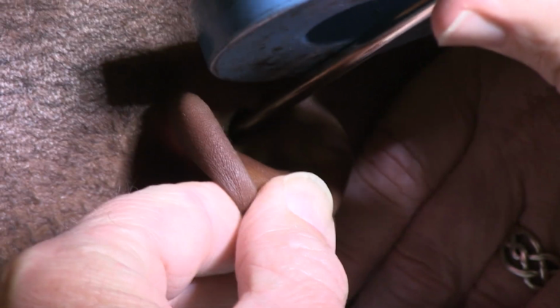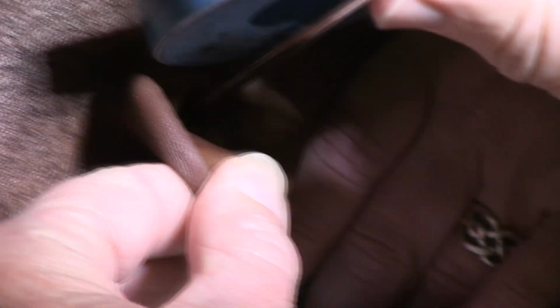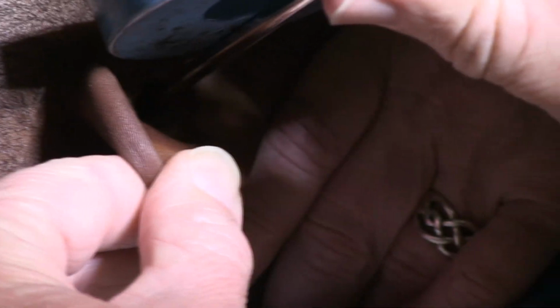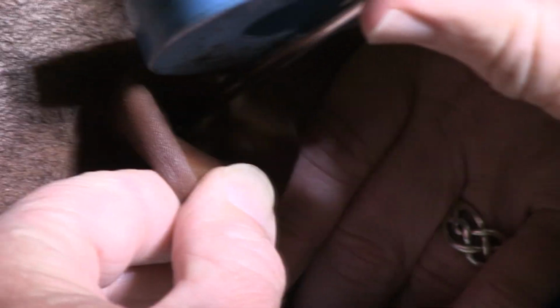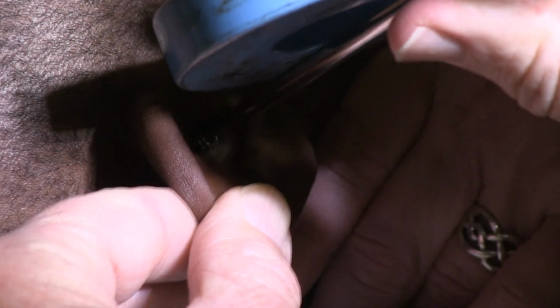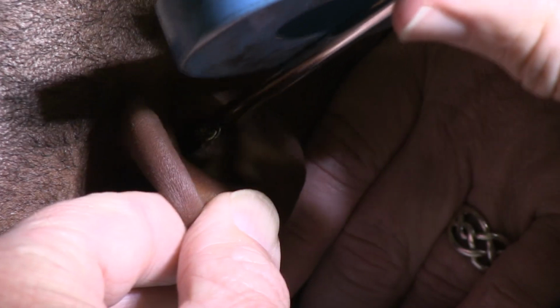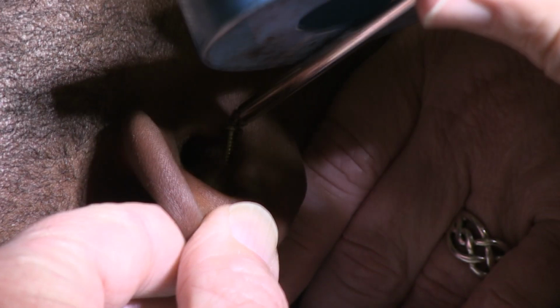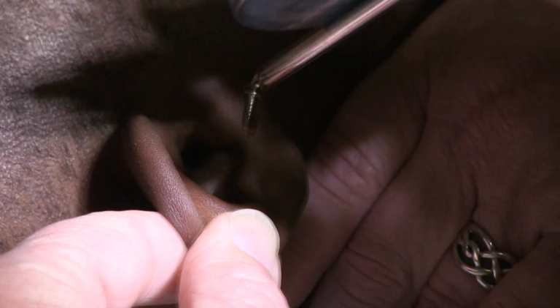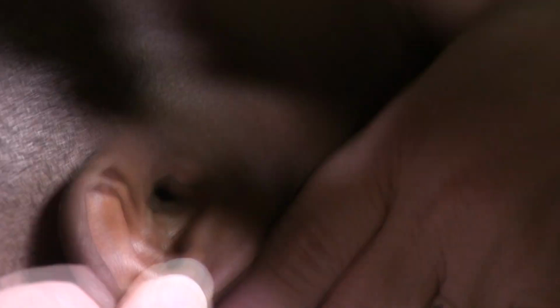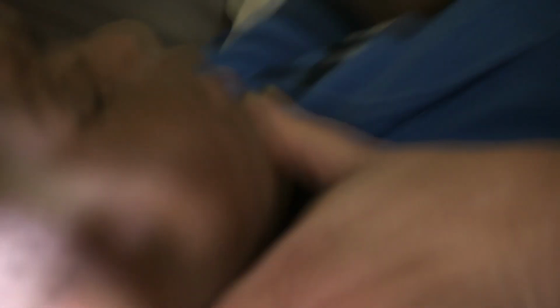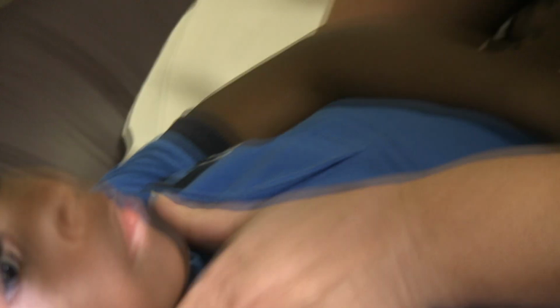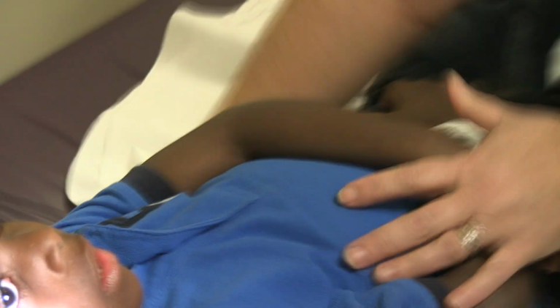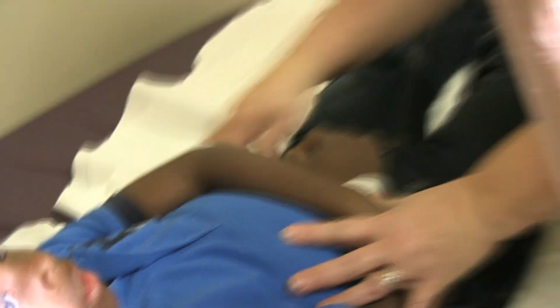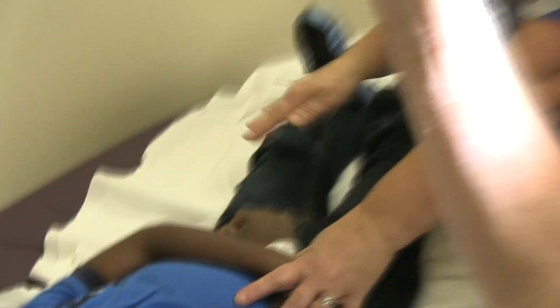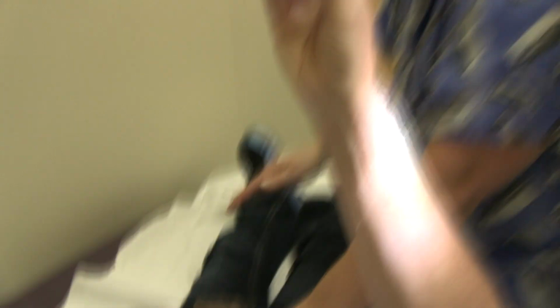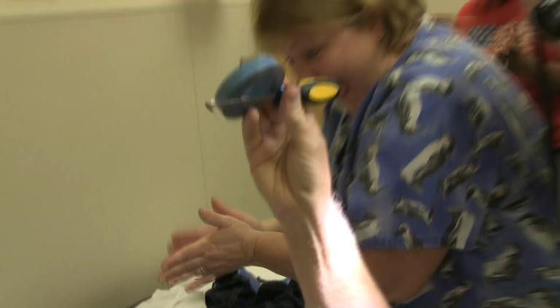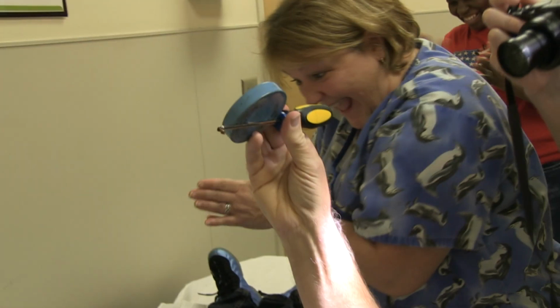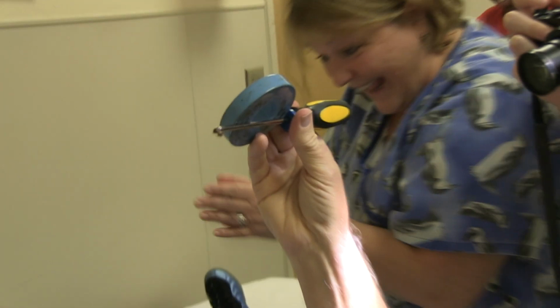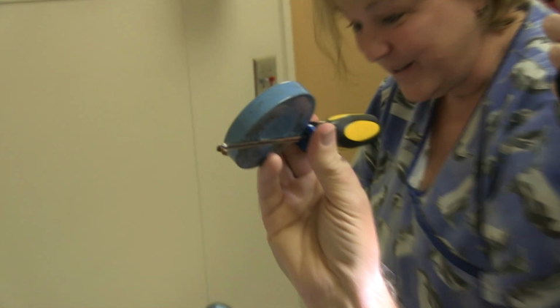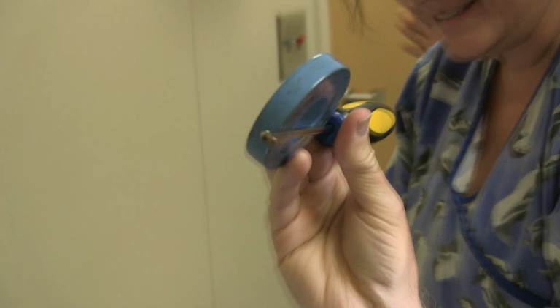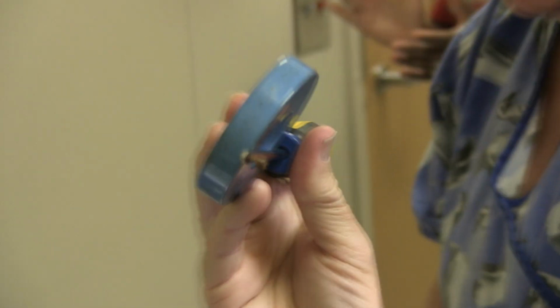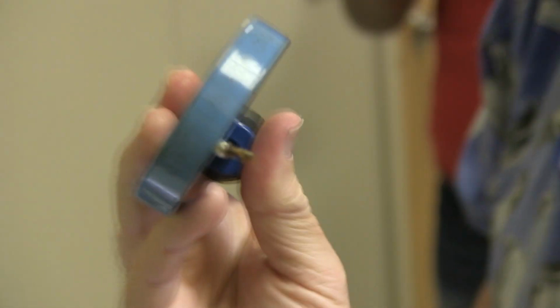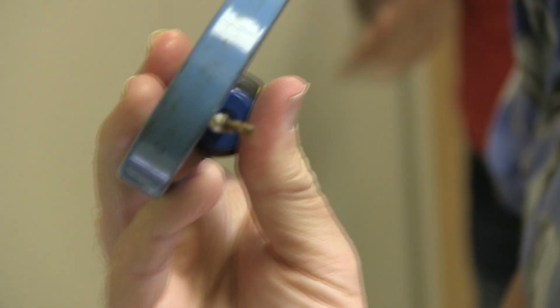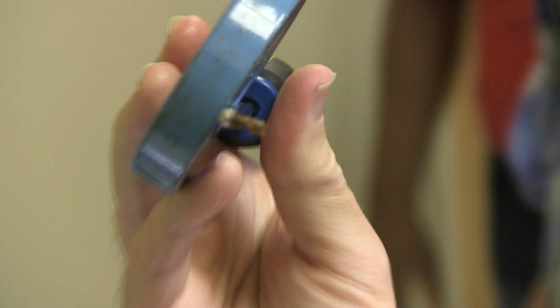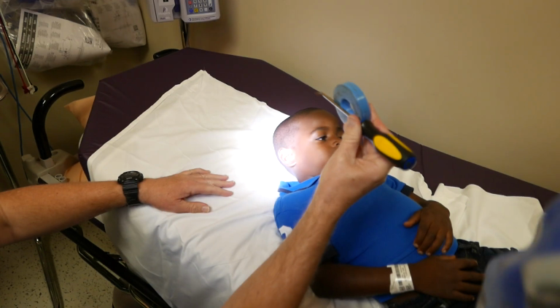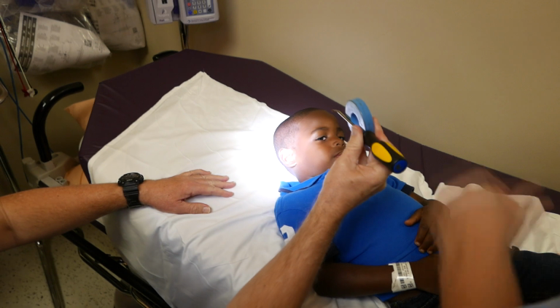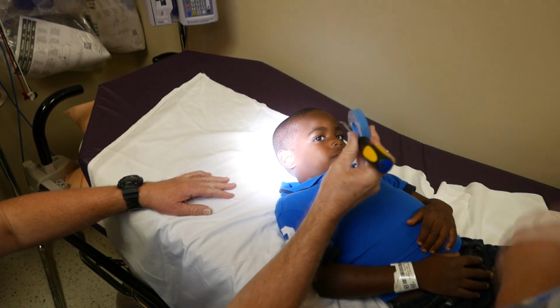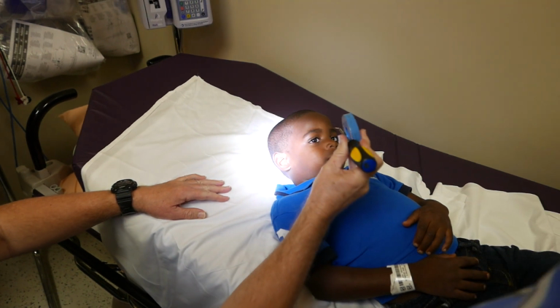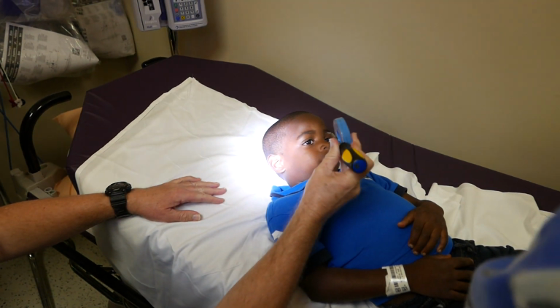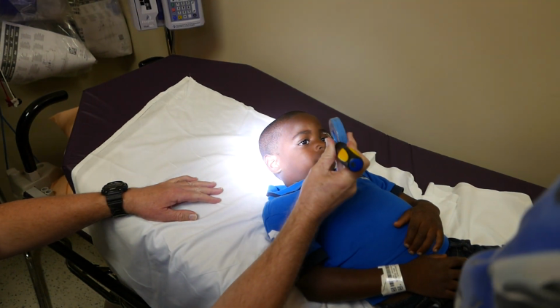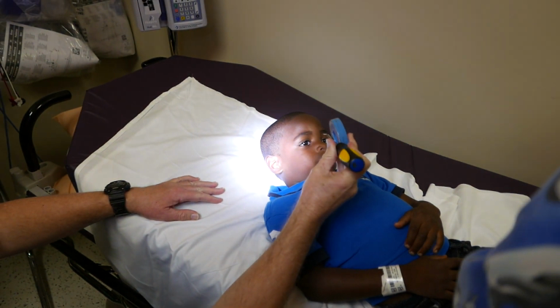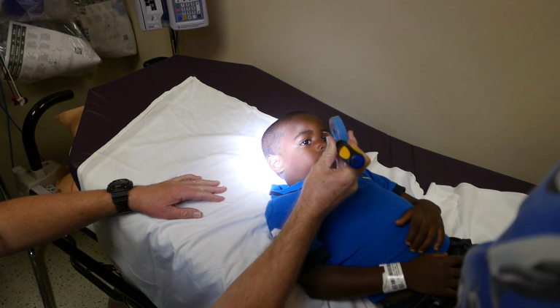Do you have a brother or a sister? Wasn't that a piece of cake? See, that's the screw that was in your ear from the dinosaur.